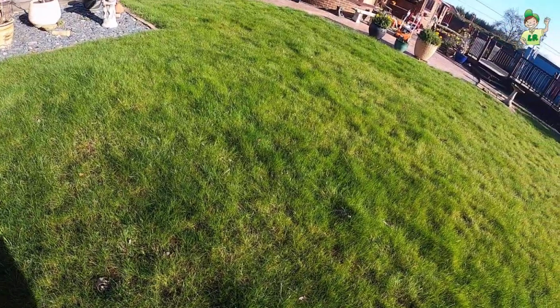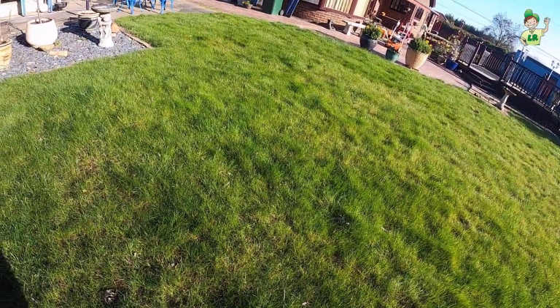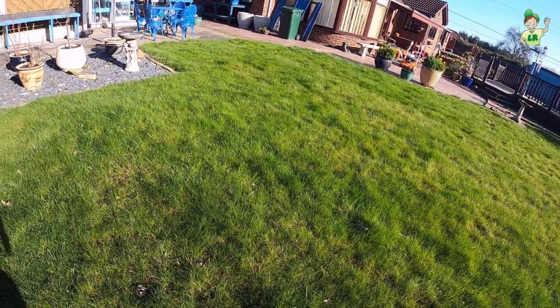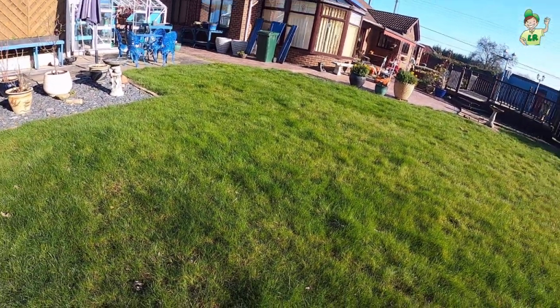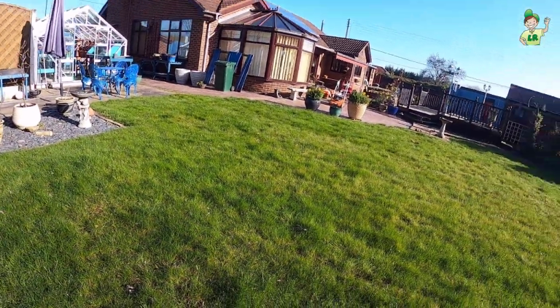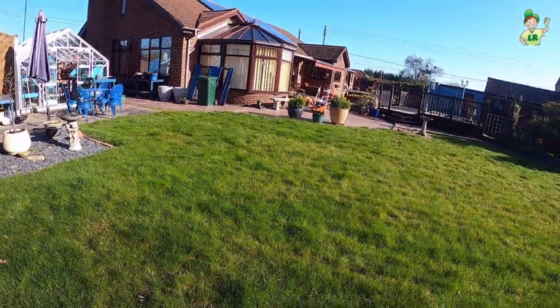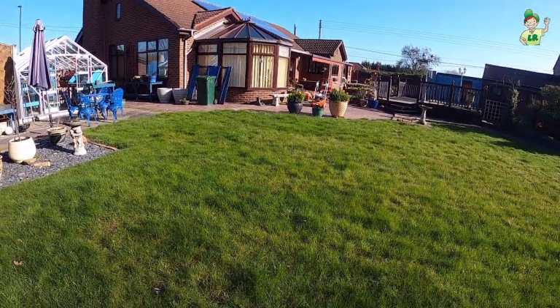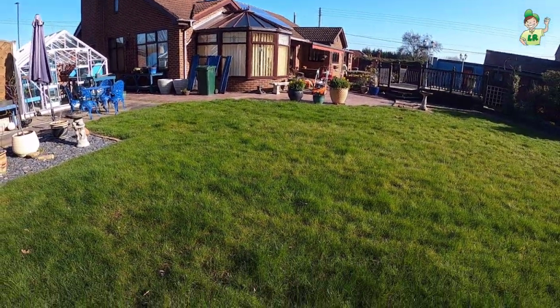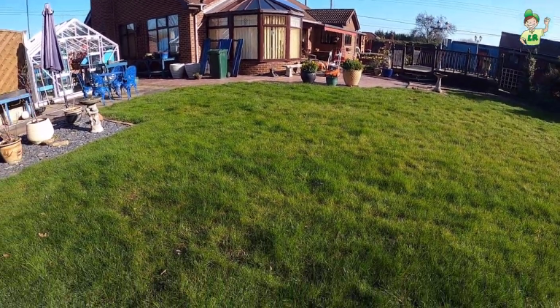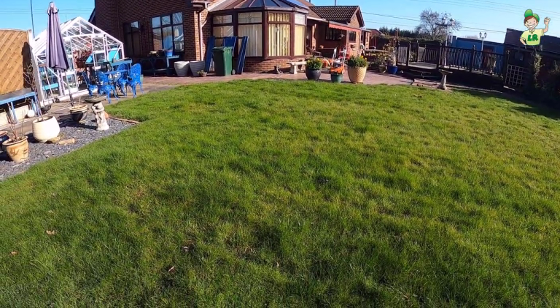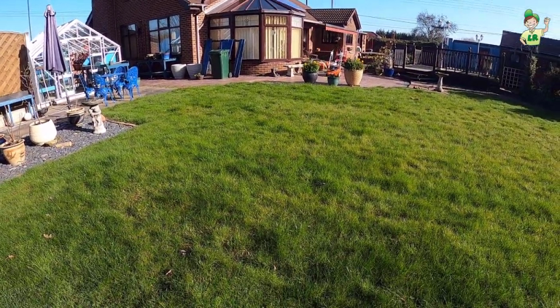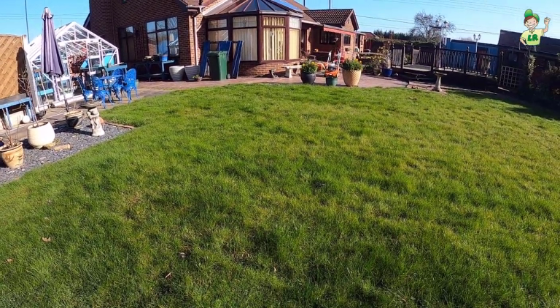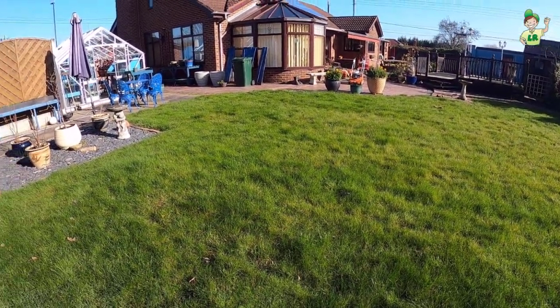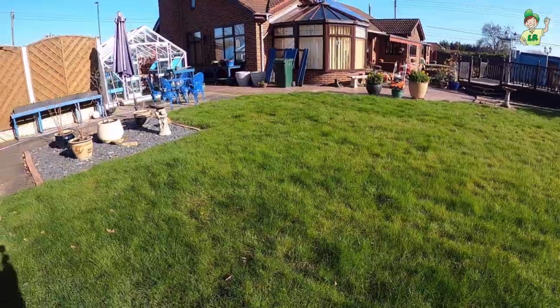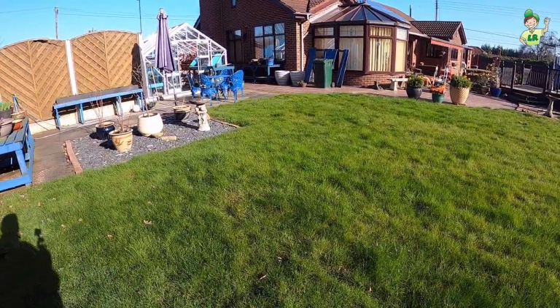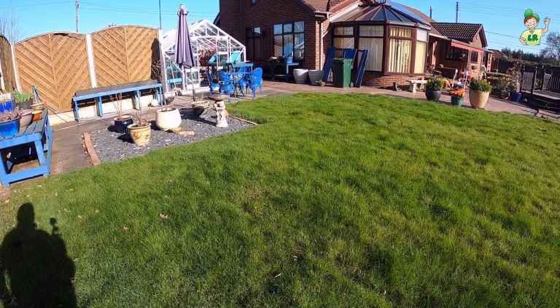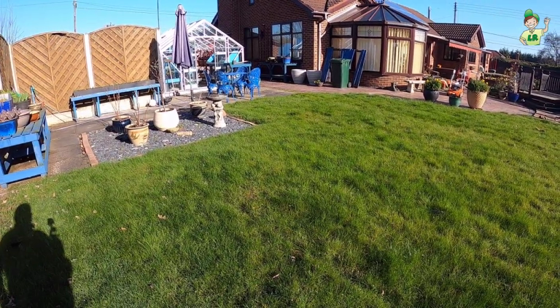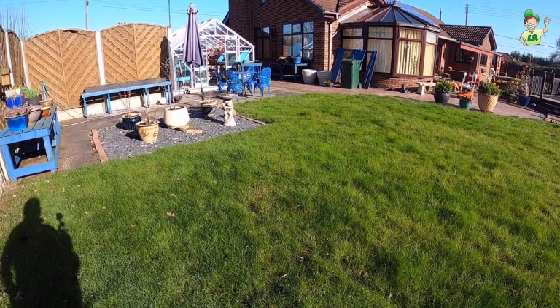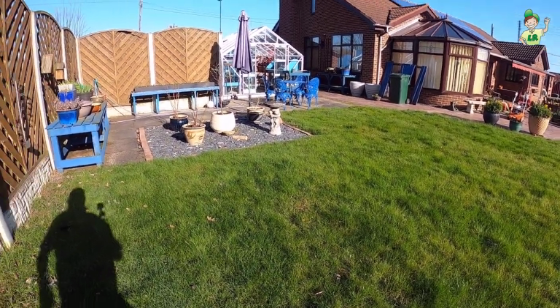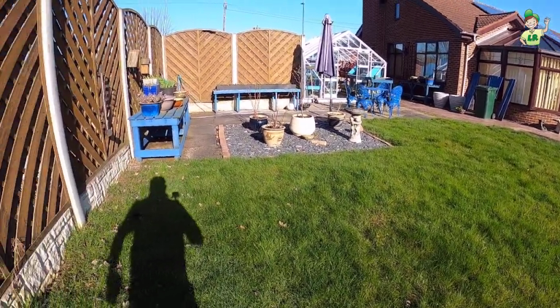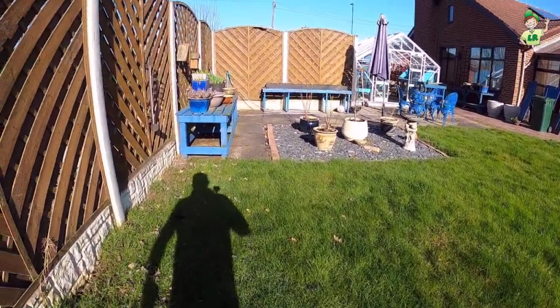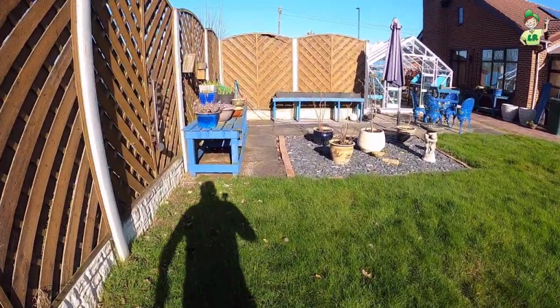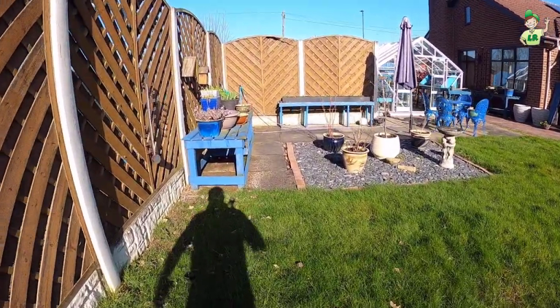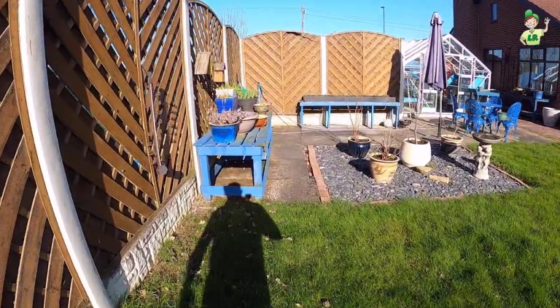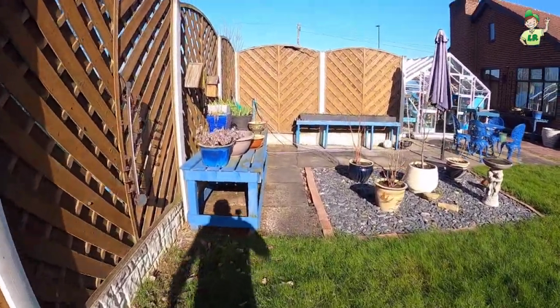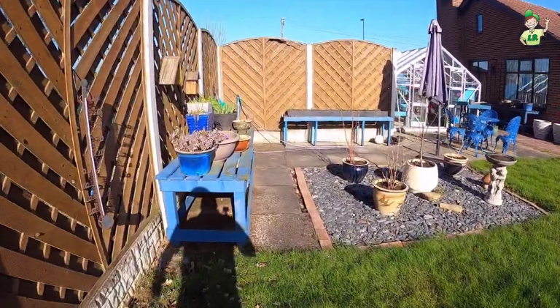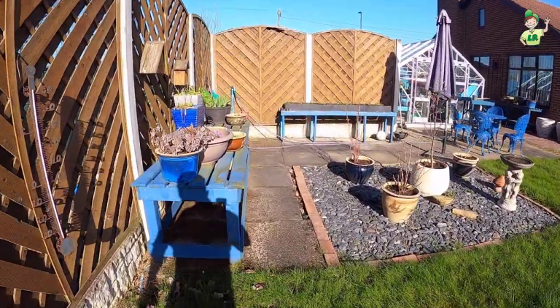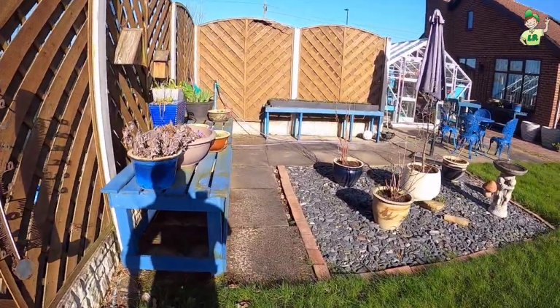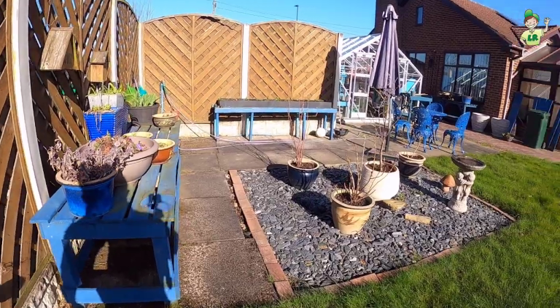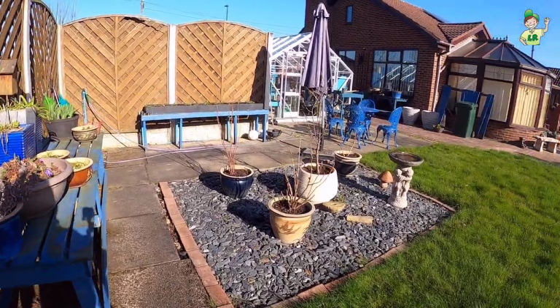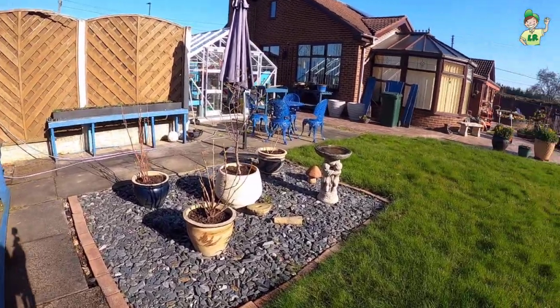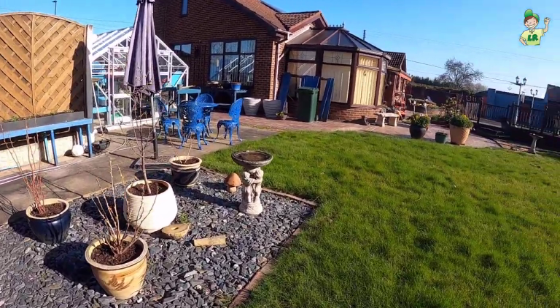The other issue we've got with this lawn is ant mounds. There are several of them and we're going to be coming across them, so we'll just cross that bridge when we get to it.